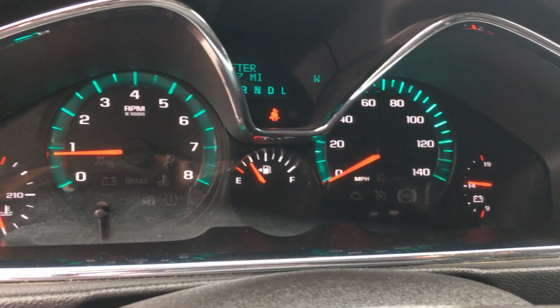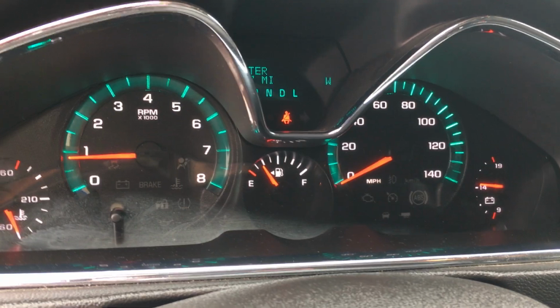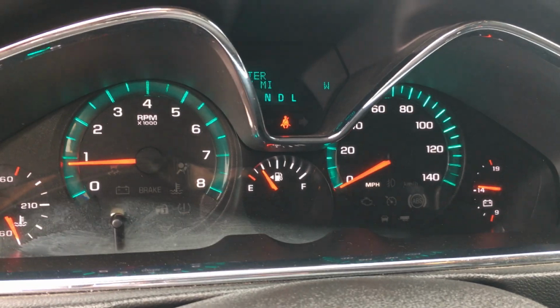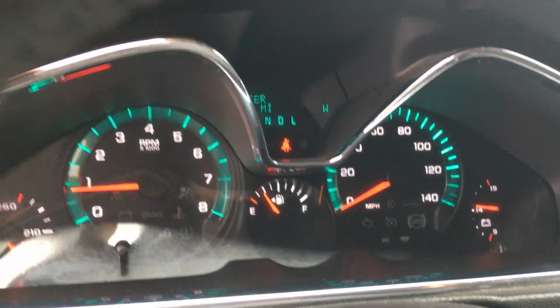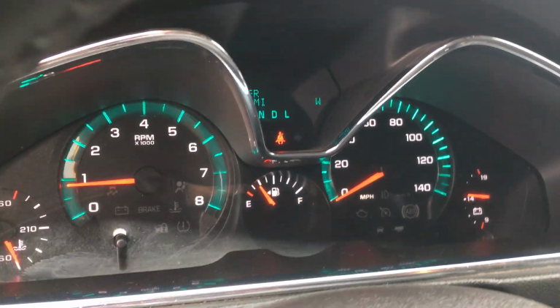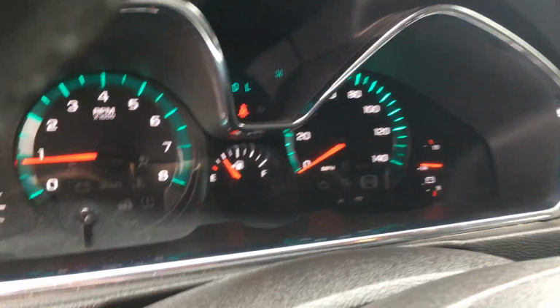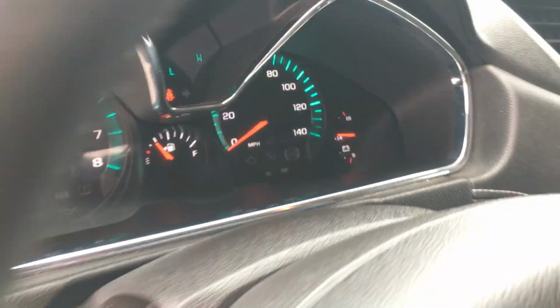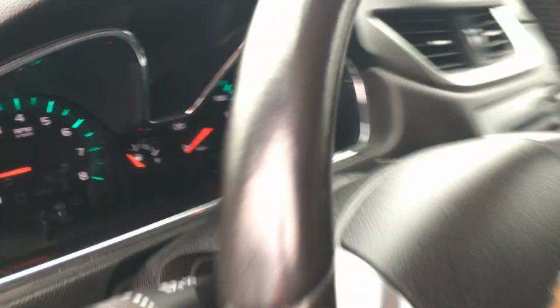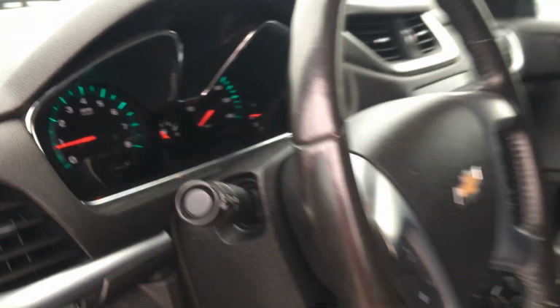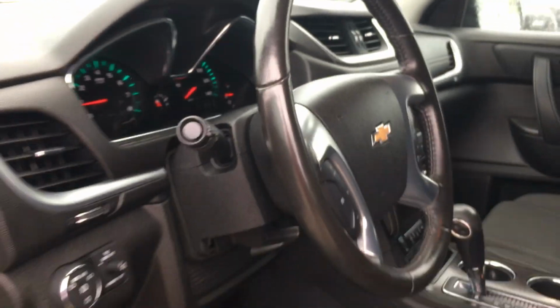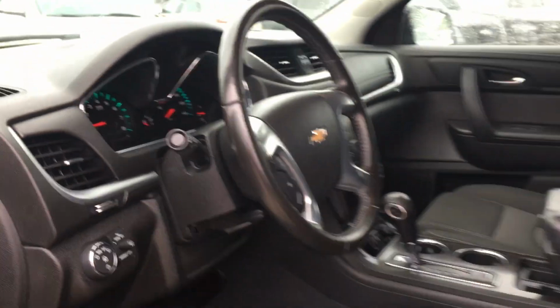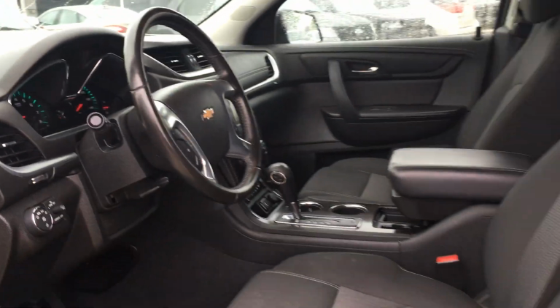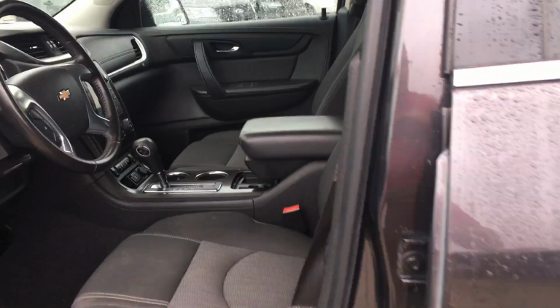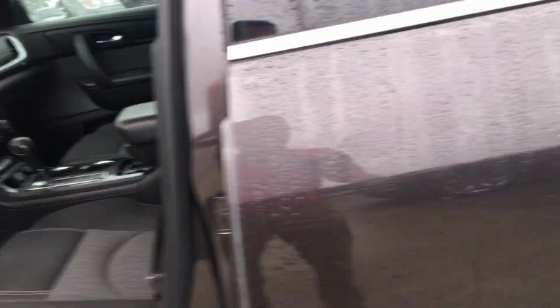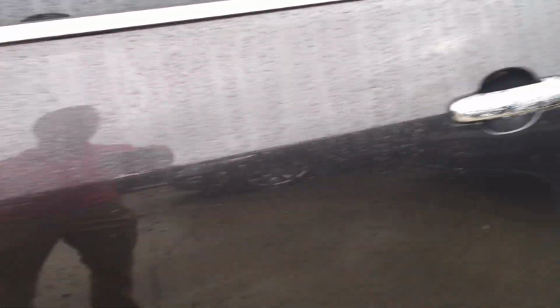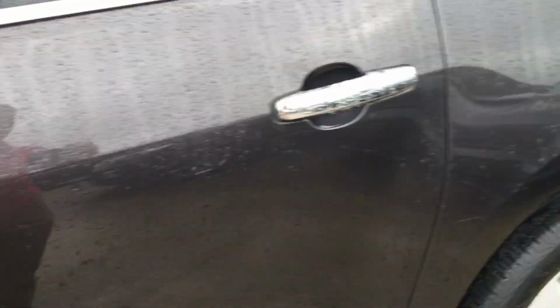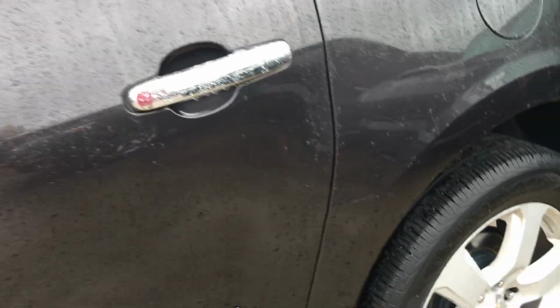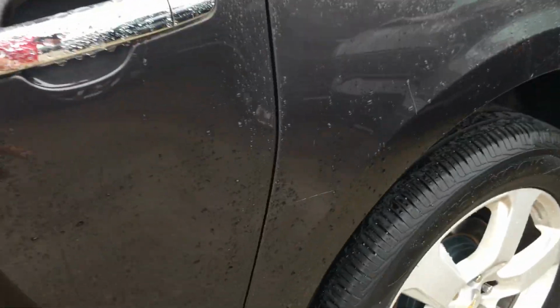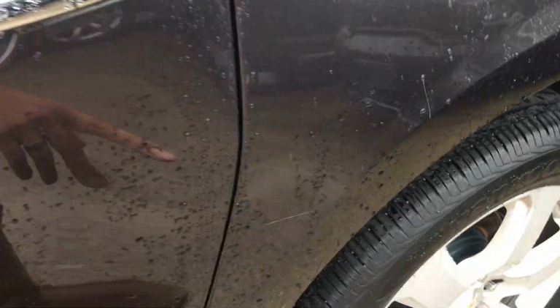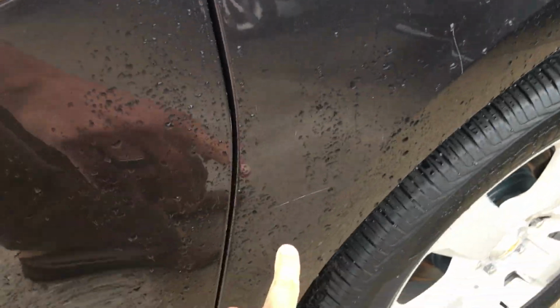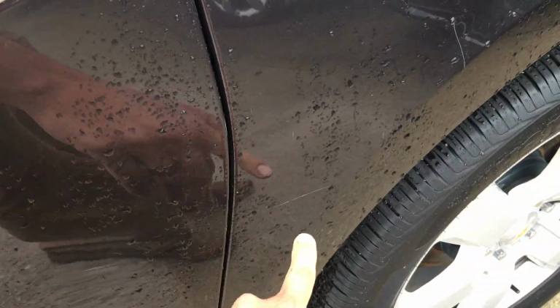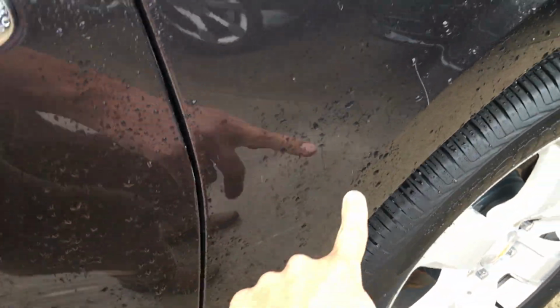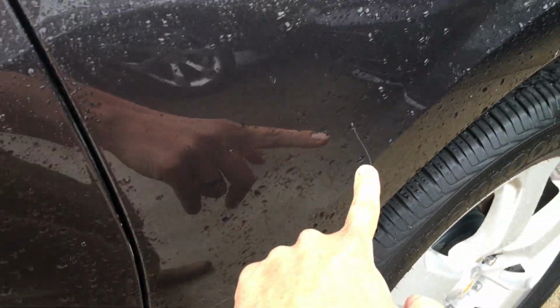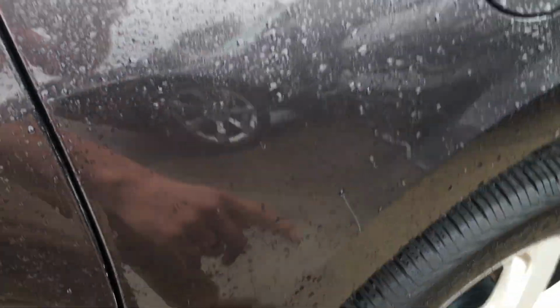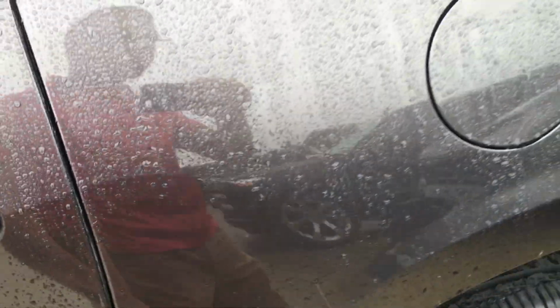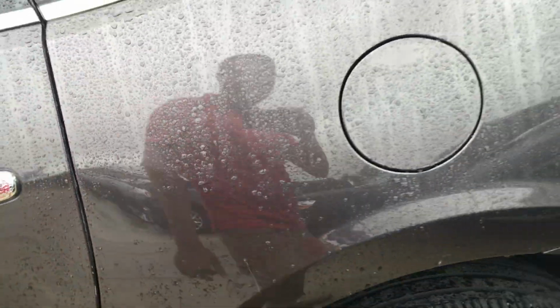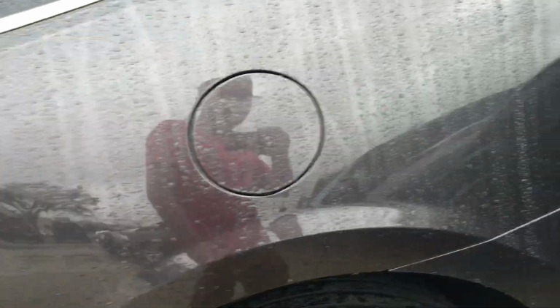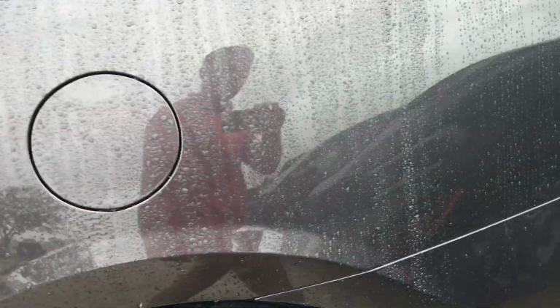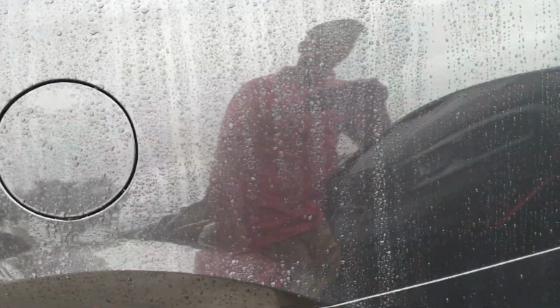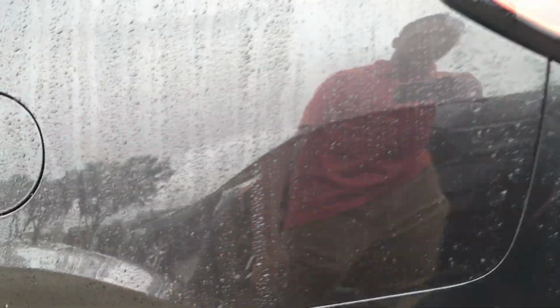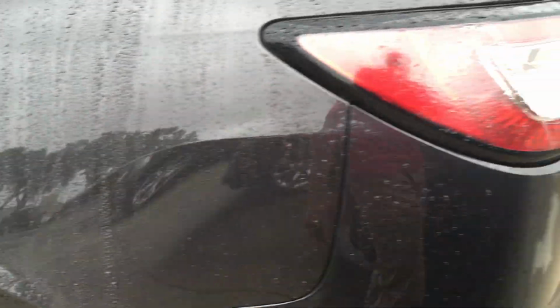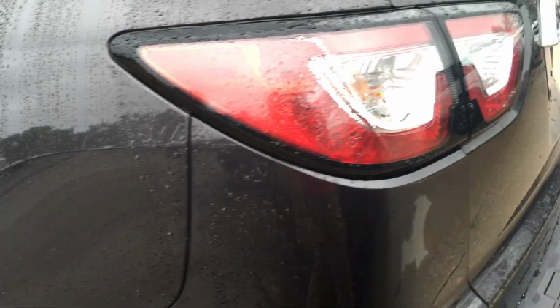No lights on. A few little minor things here in the body, as to be expected for the year. Nothing major that I see.